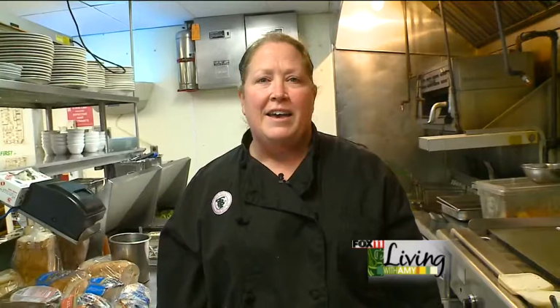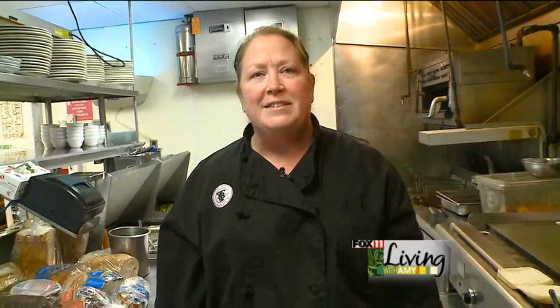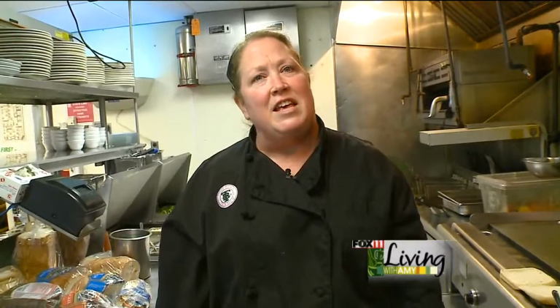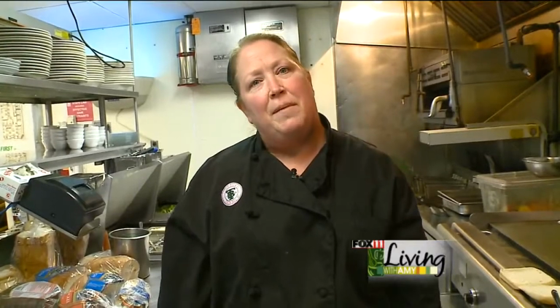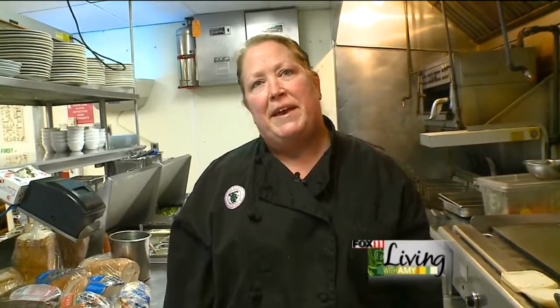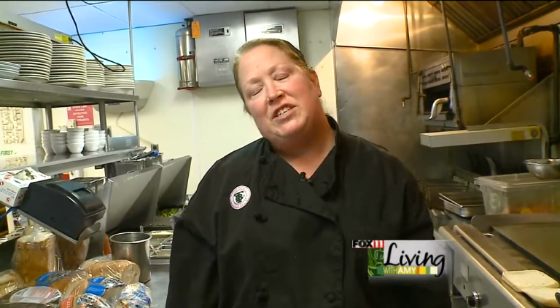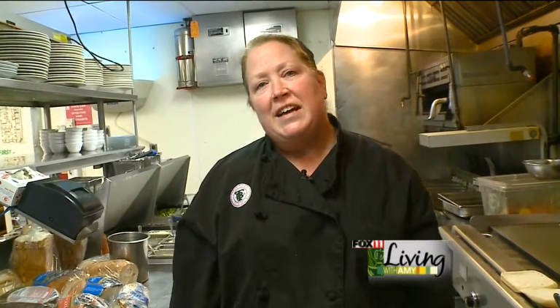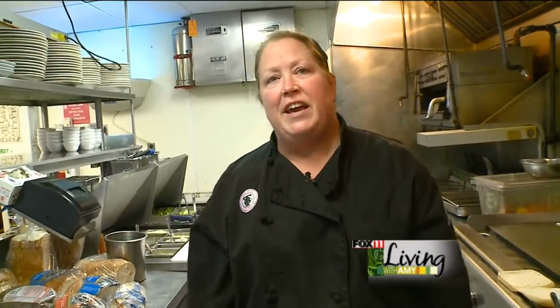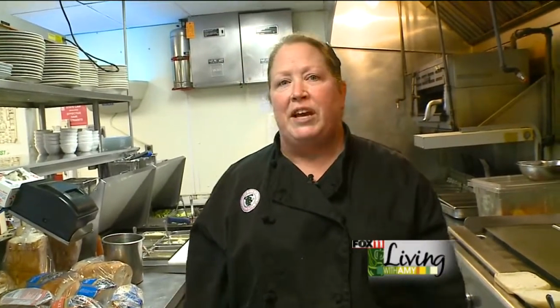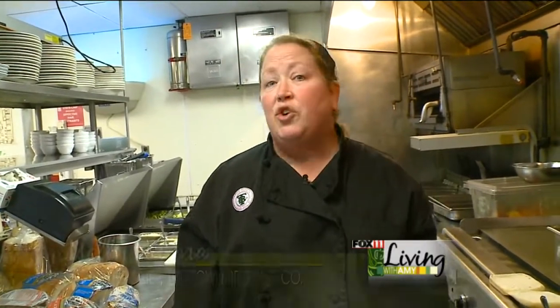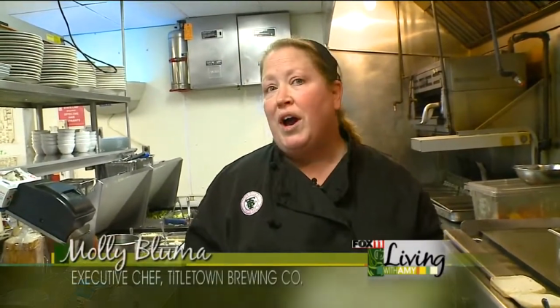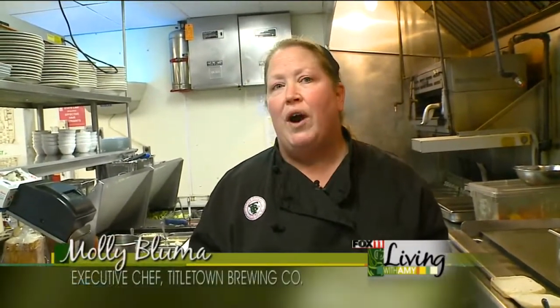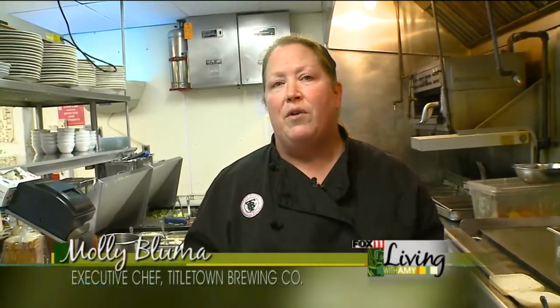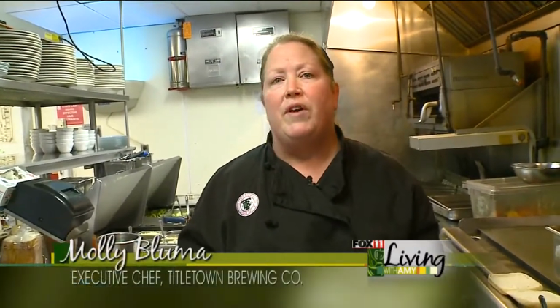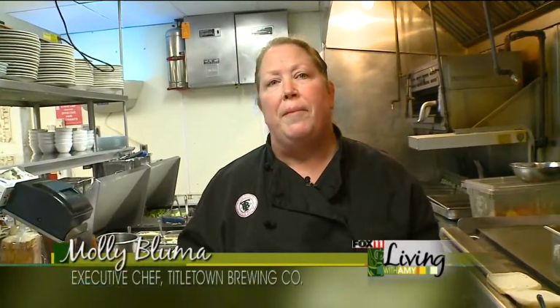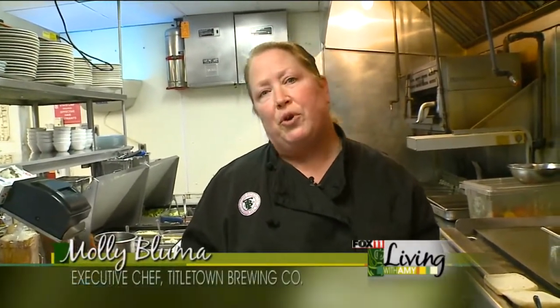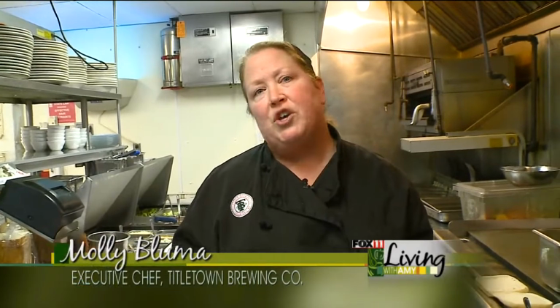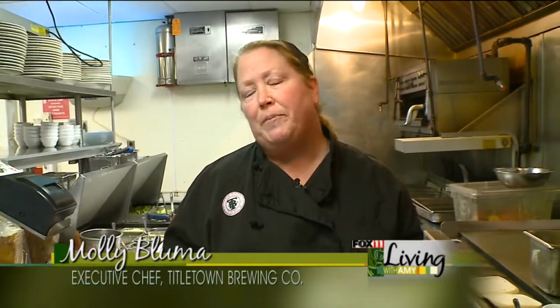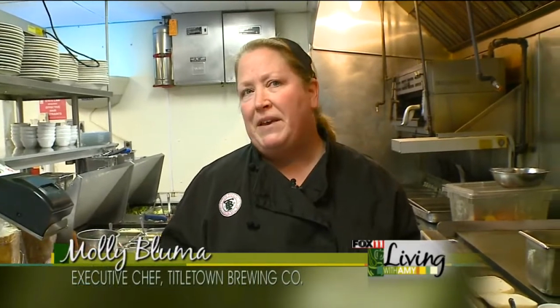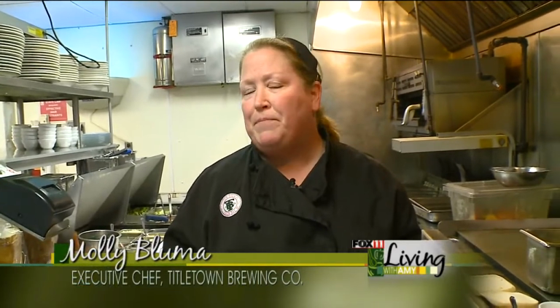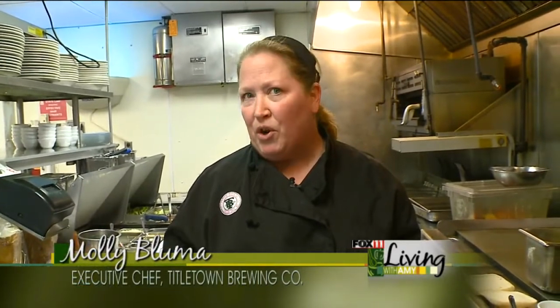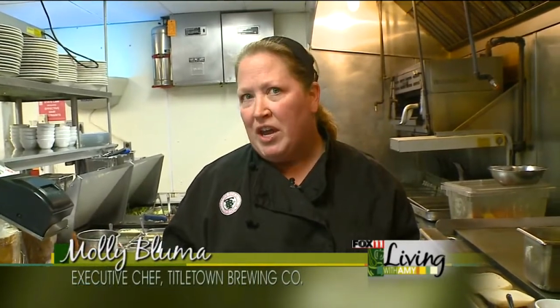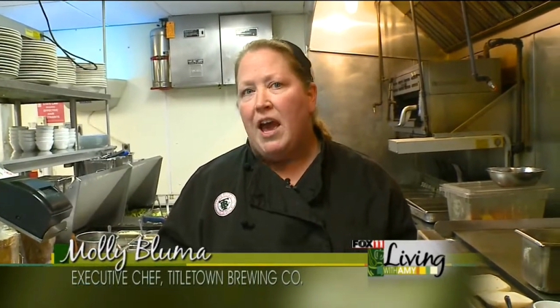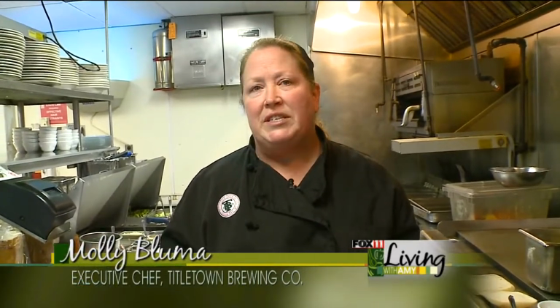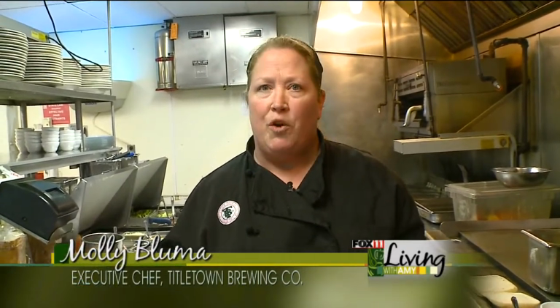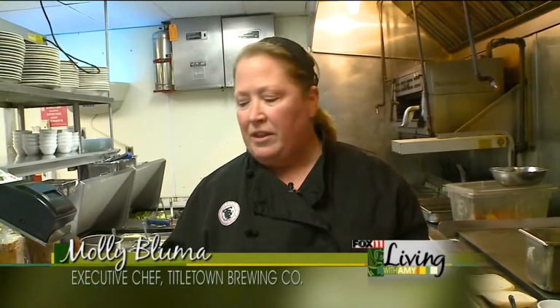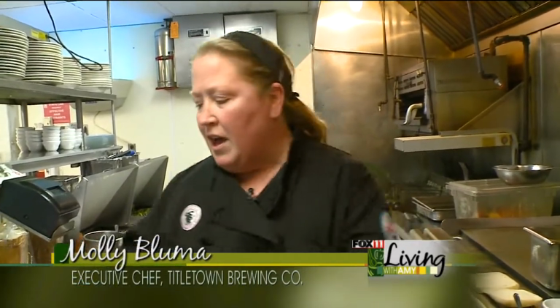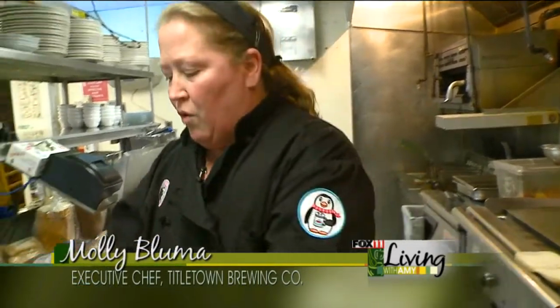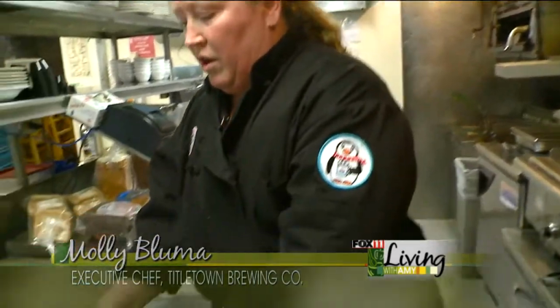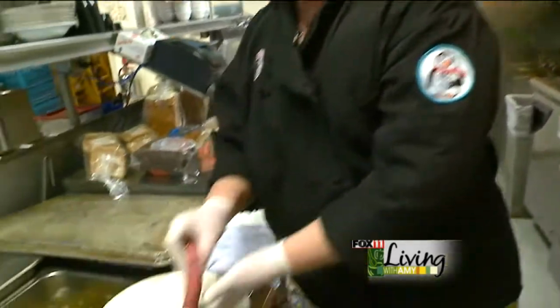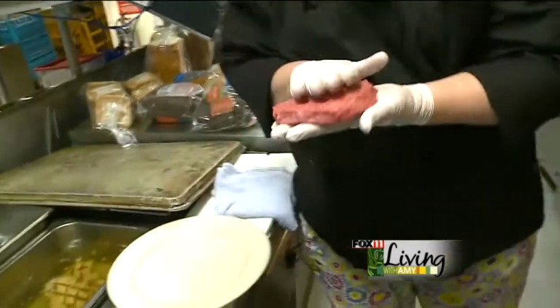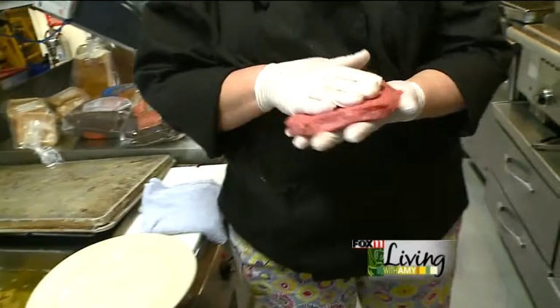Hi guys, thanks for coming to my kitchen. Today I would like to show you how I make one of our popular burgers called our PB&B burger, and we're going to start with our ground beef.